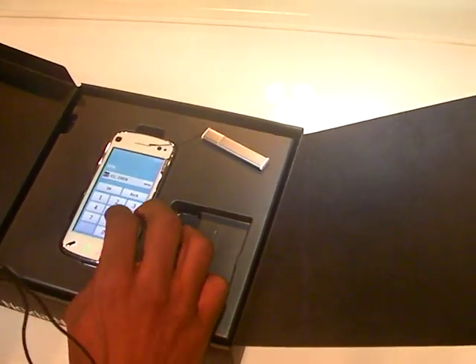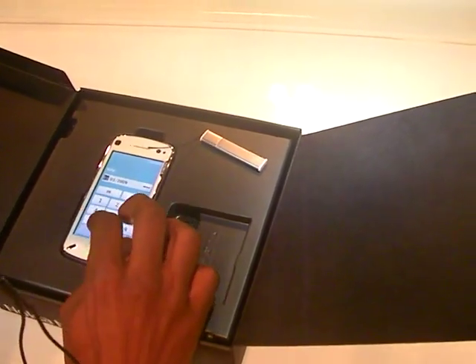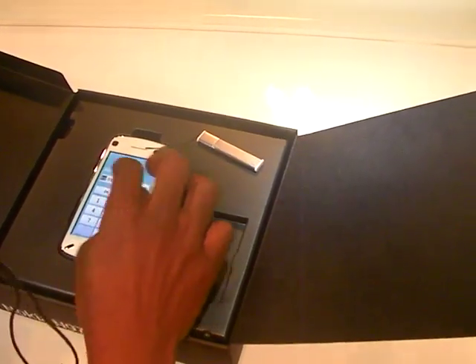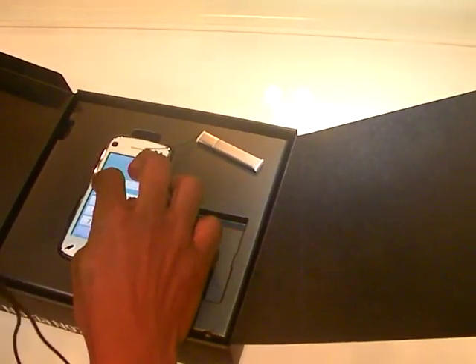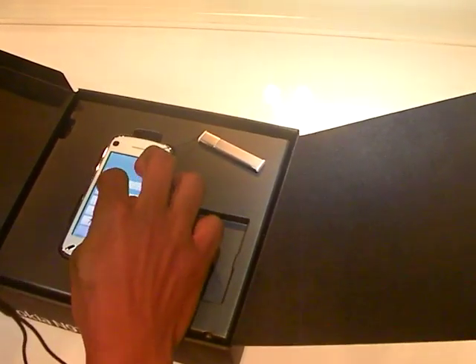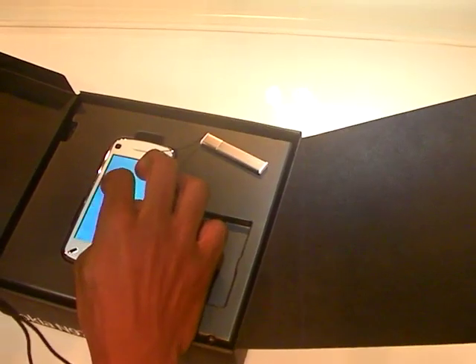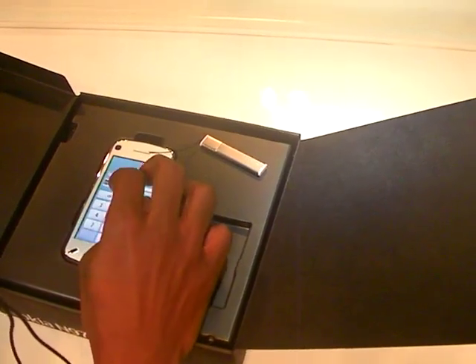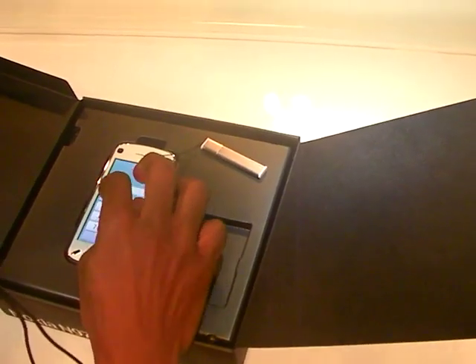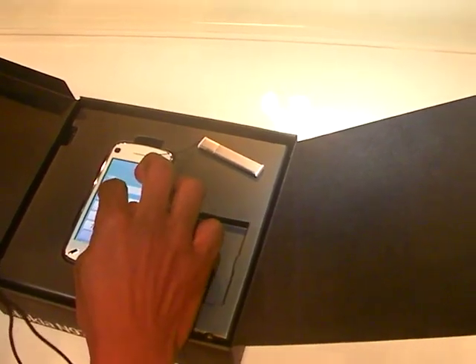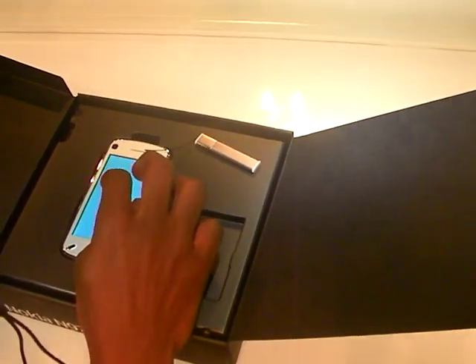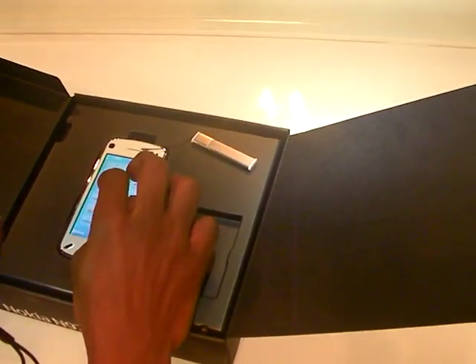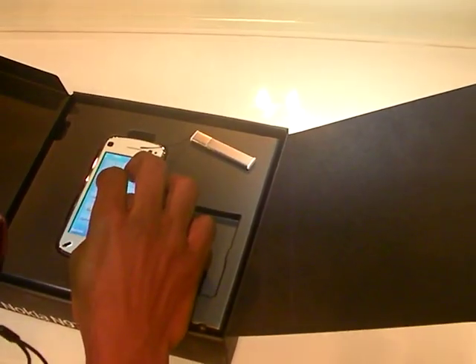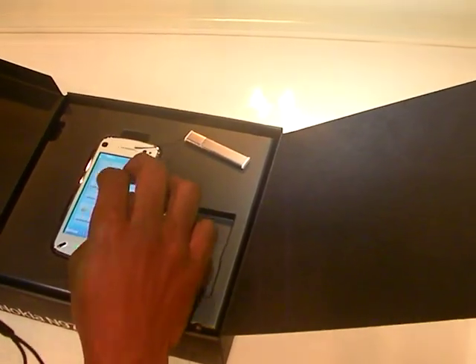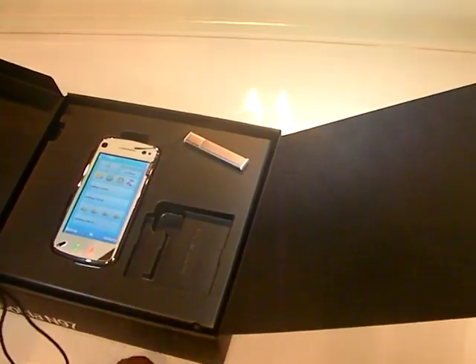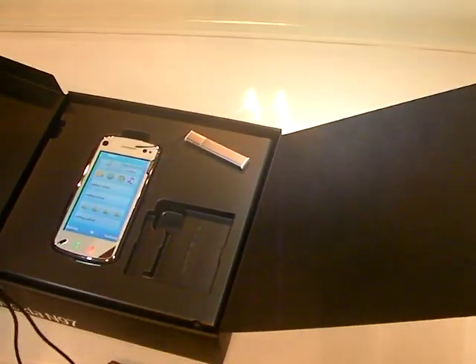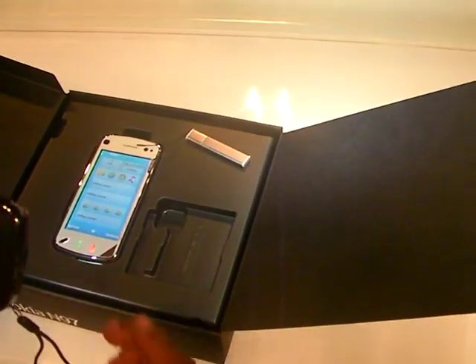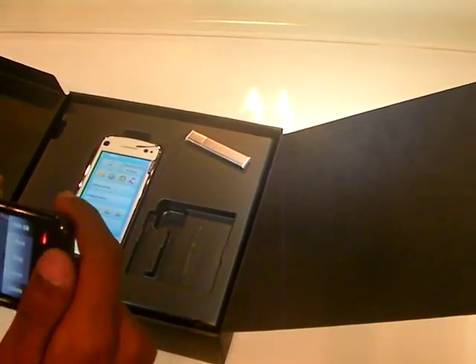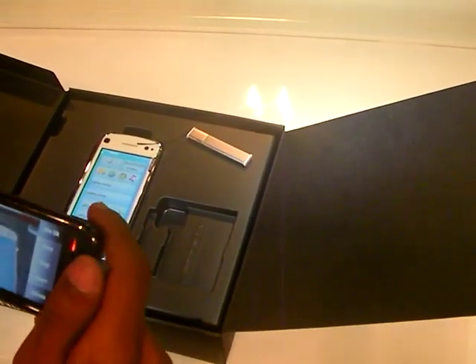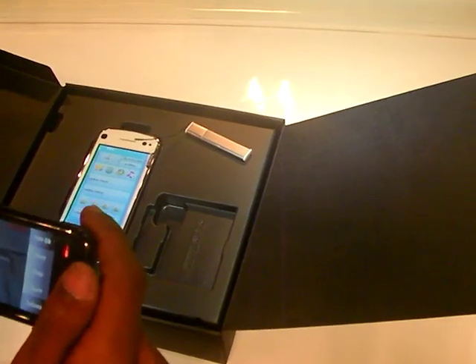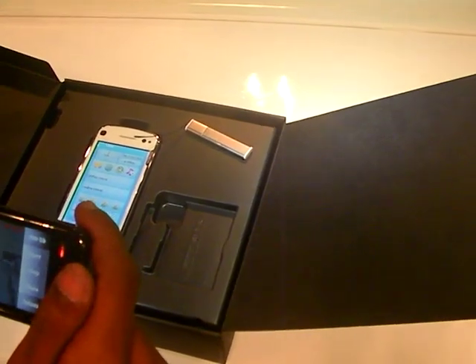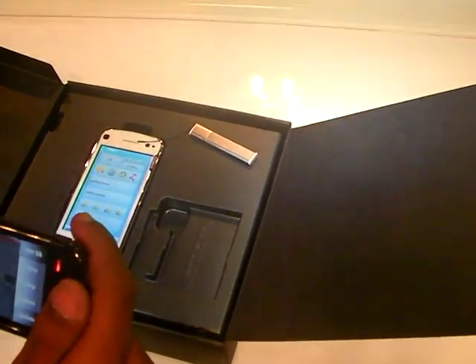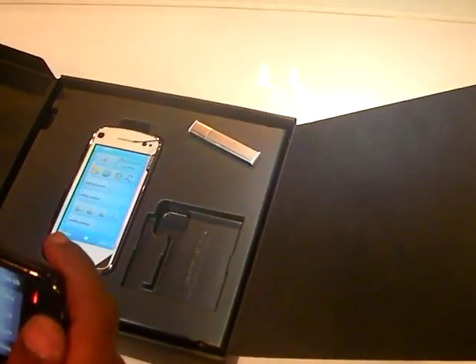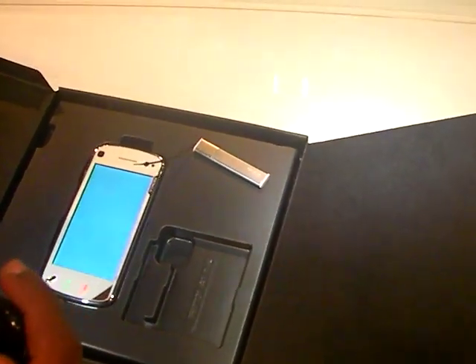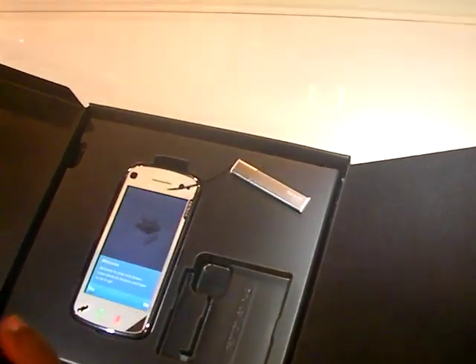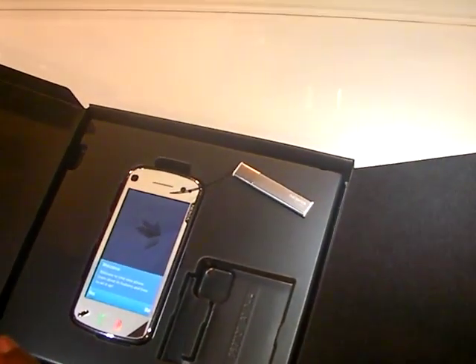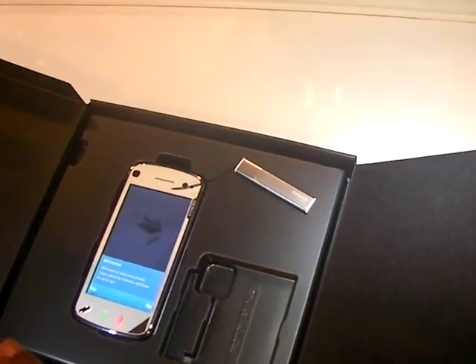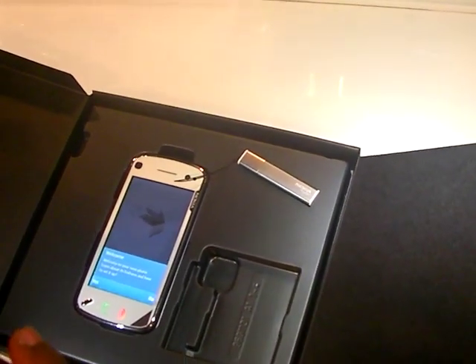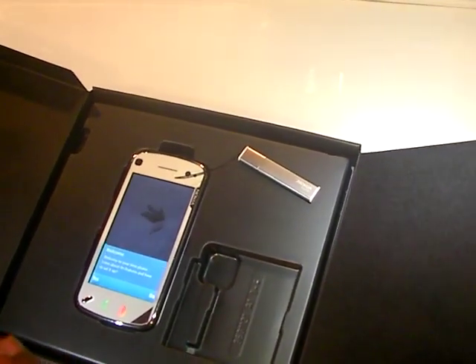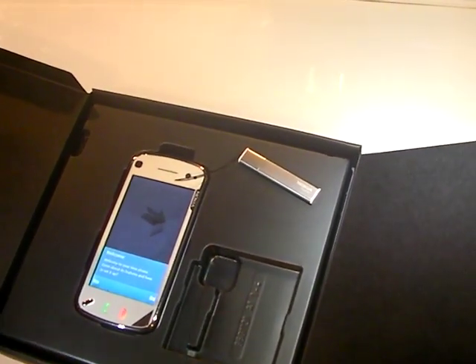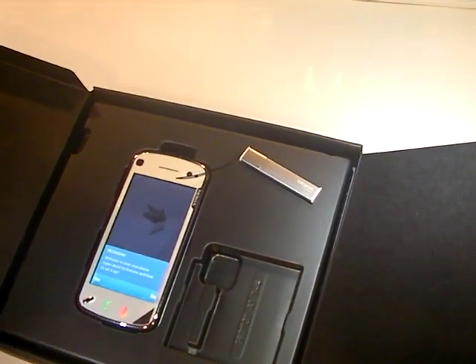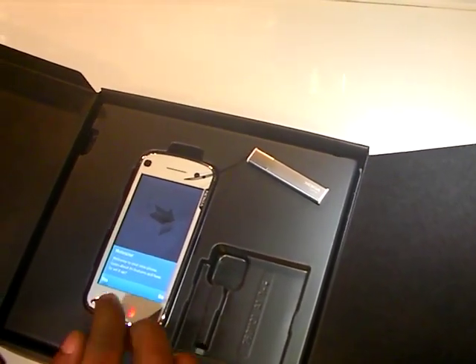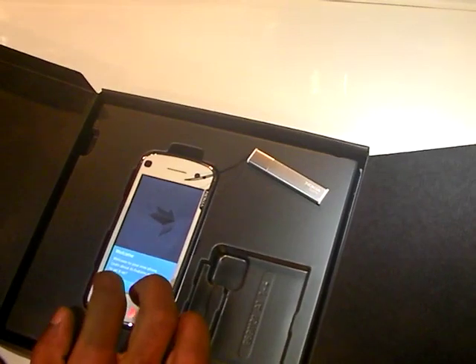Just putting in some defaults to get the device moving, and already I'm onto the widgets and they're already loading very quickly.